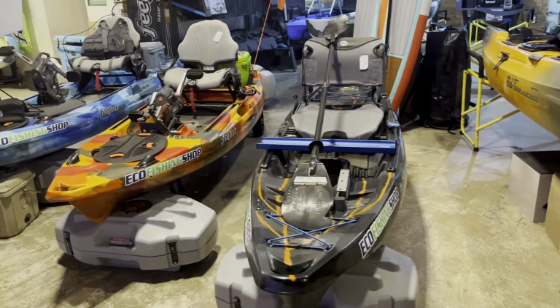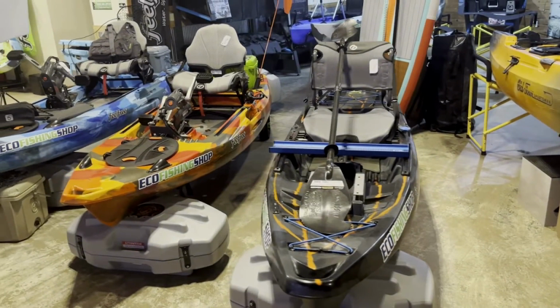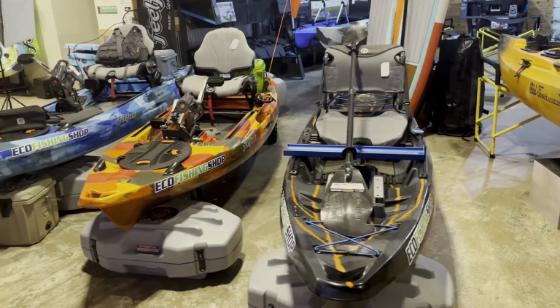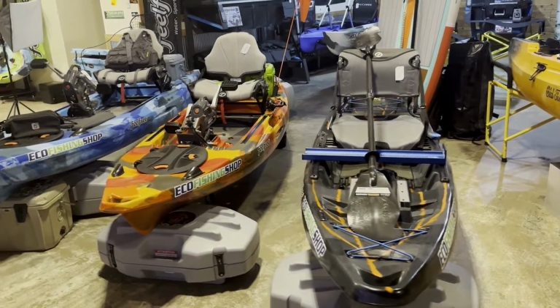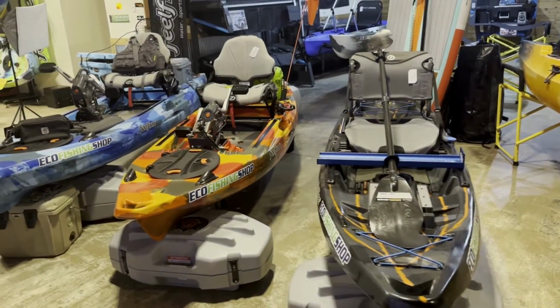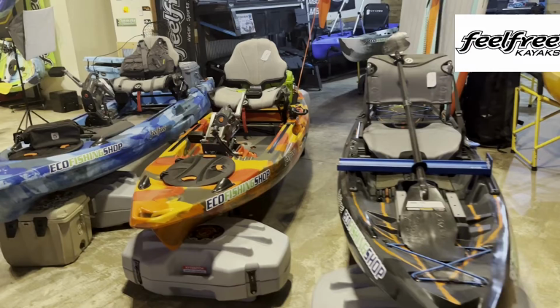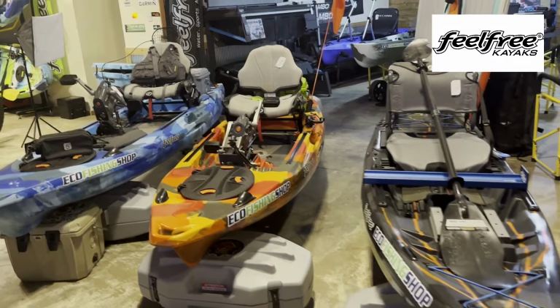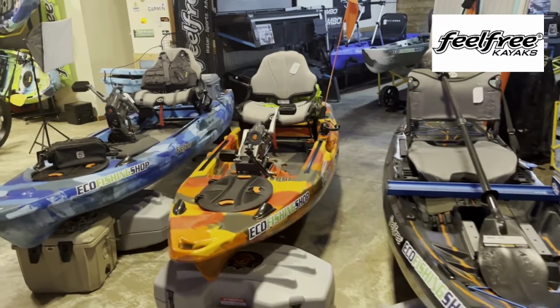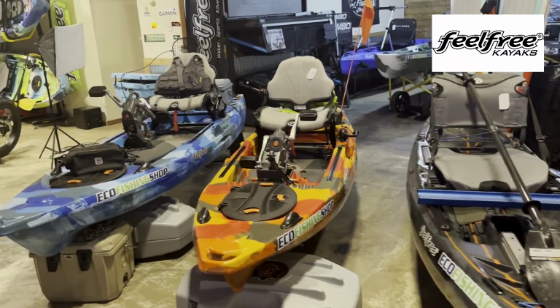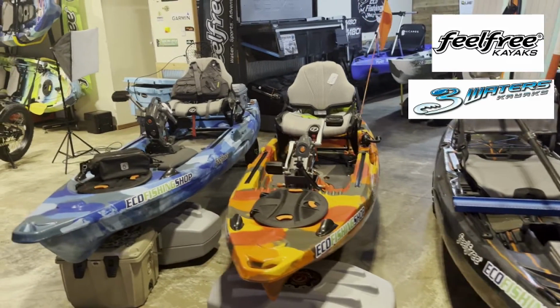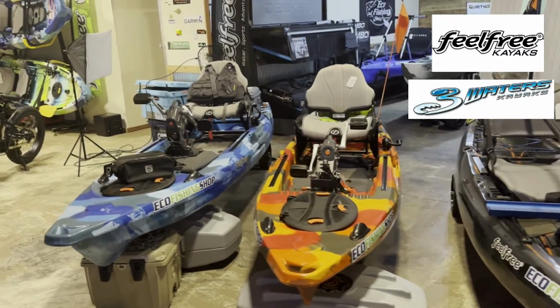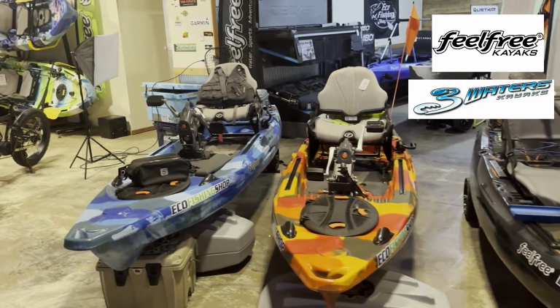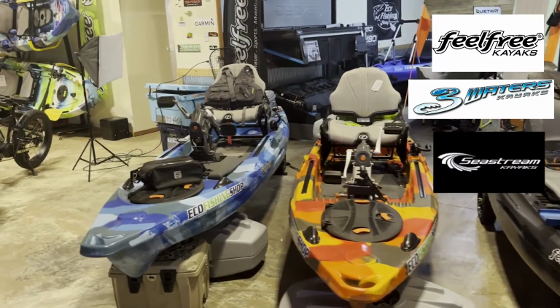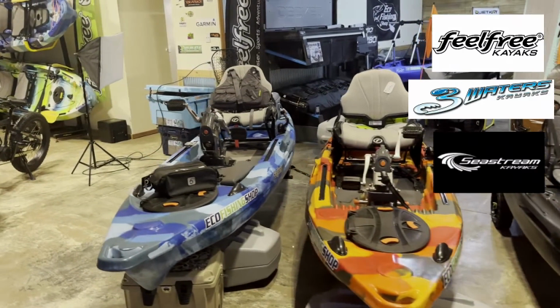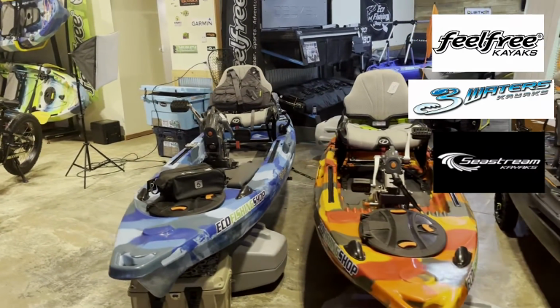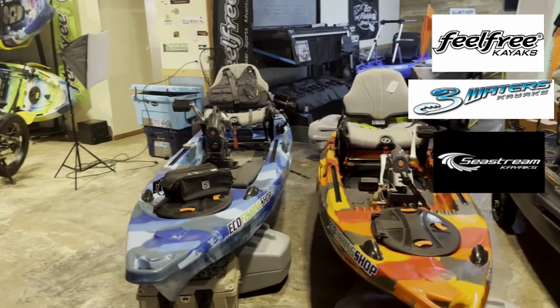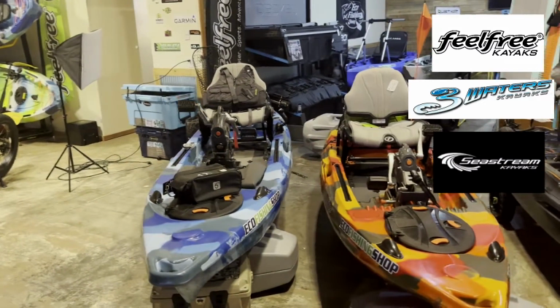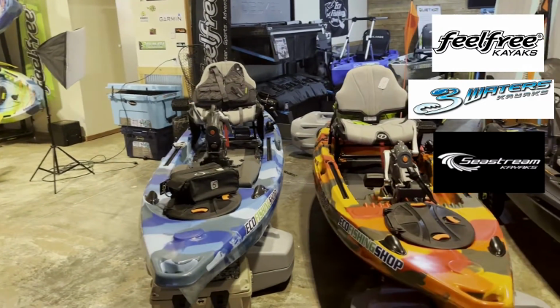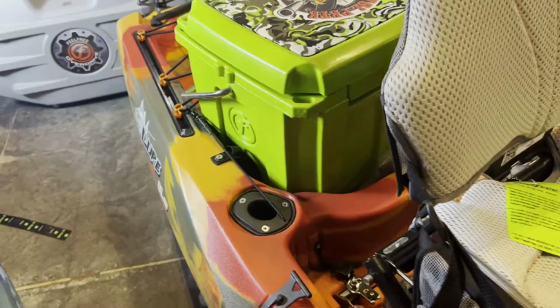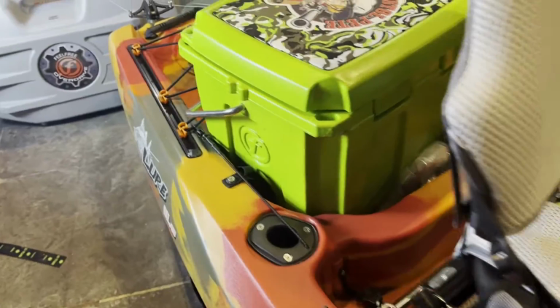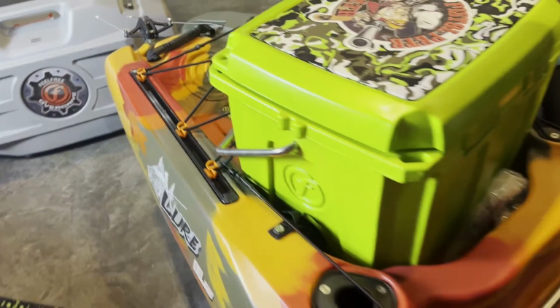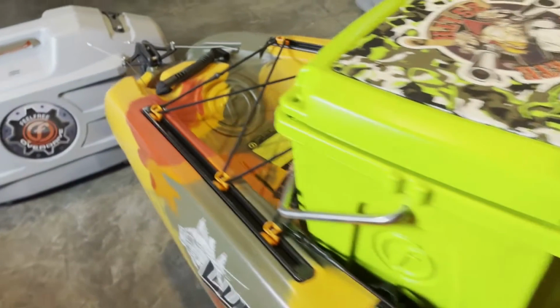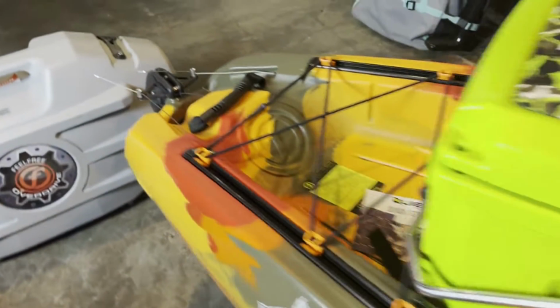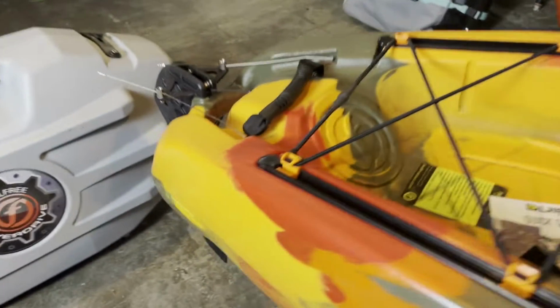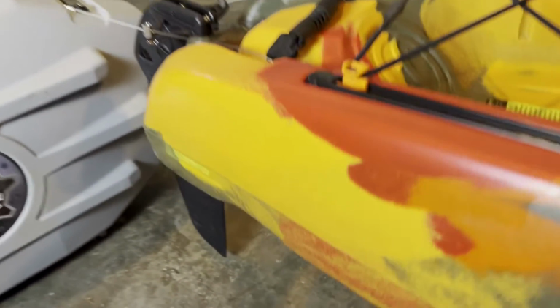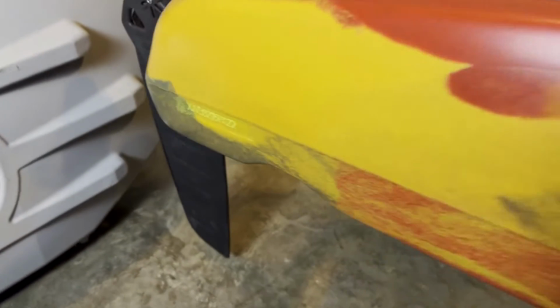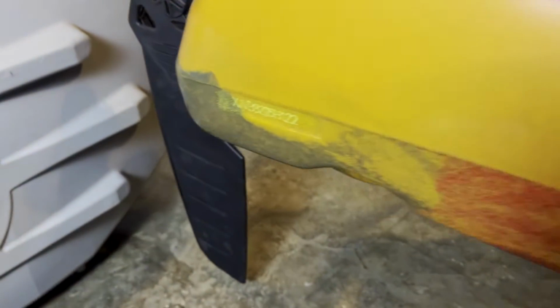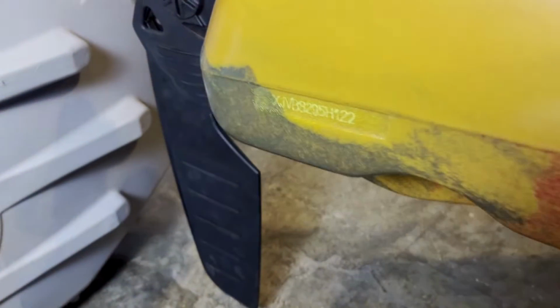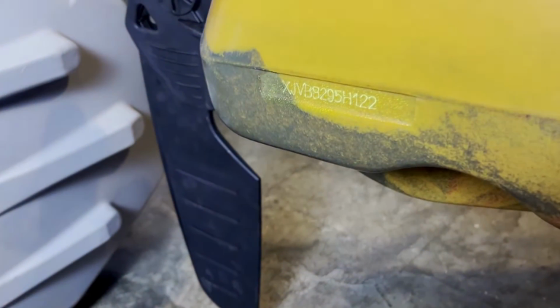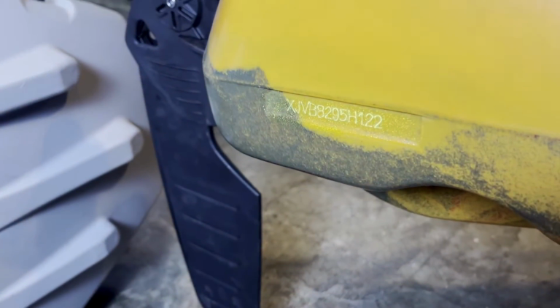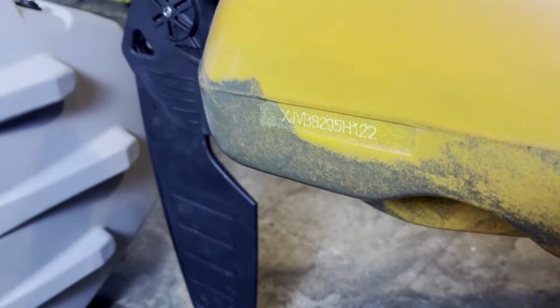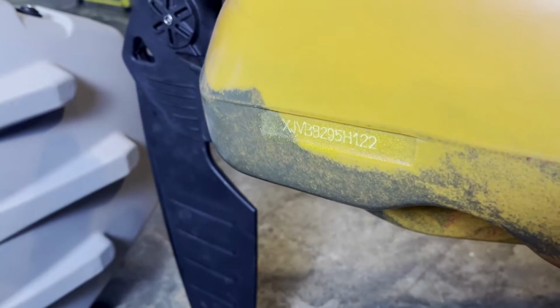When looking at your Feel Free kayaks — this includes Free Waters and Sea Stream kayaks as well — you just need to look at the back right side of your kayak in the middle and that will show you your serial number.